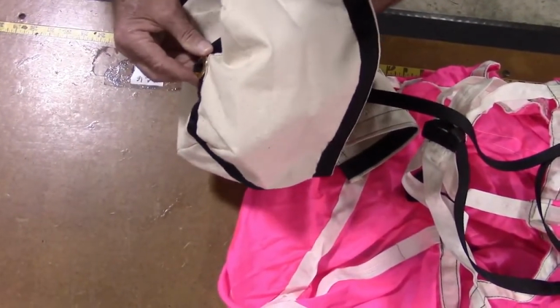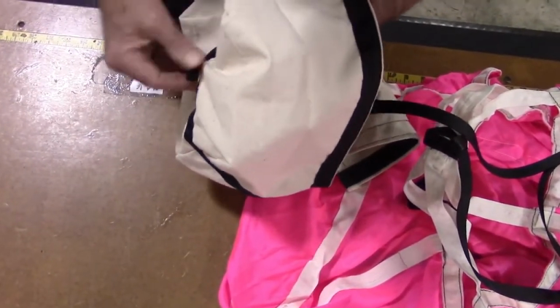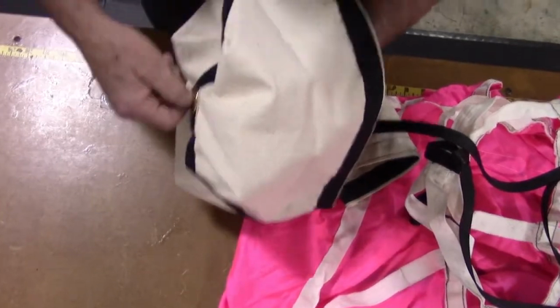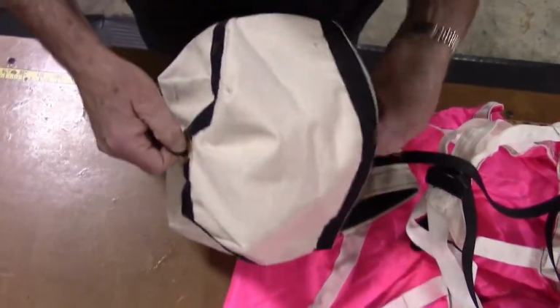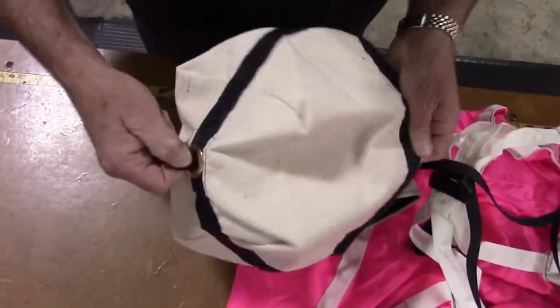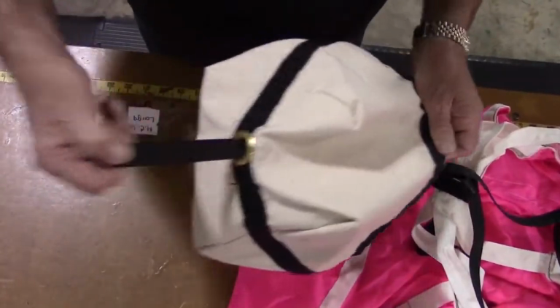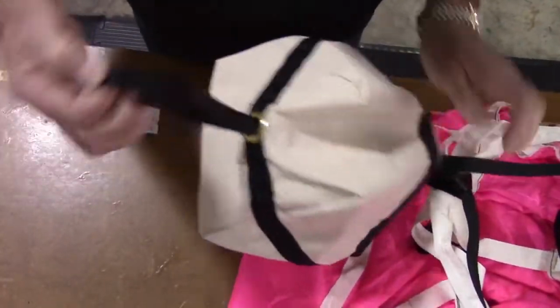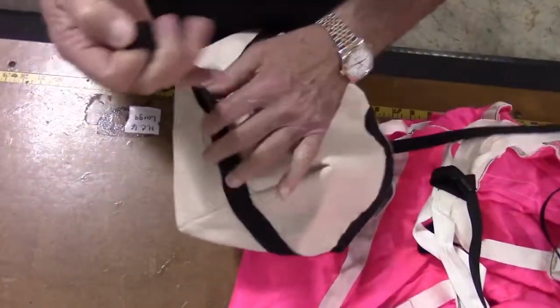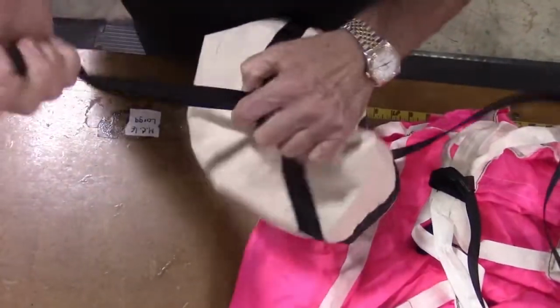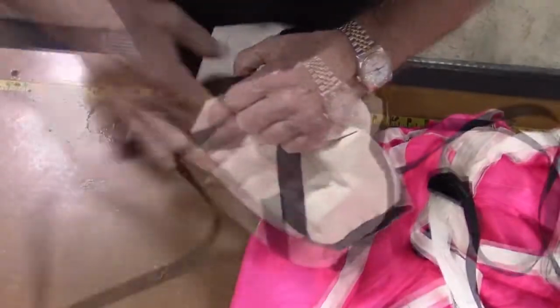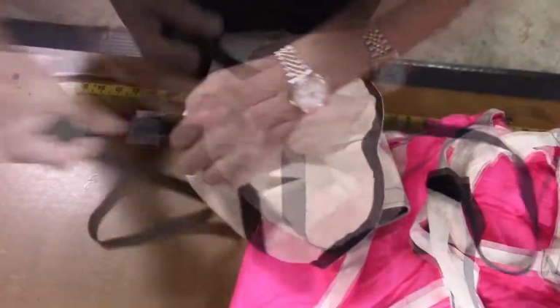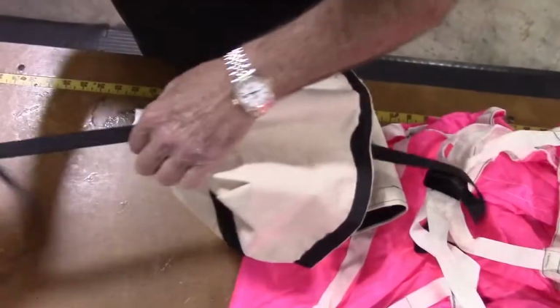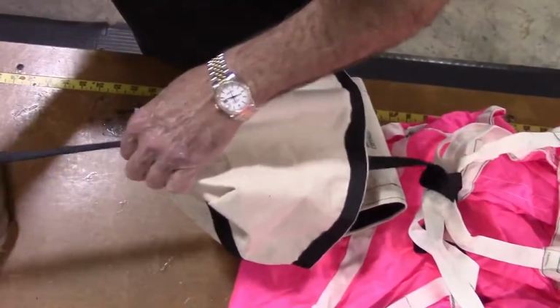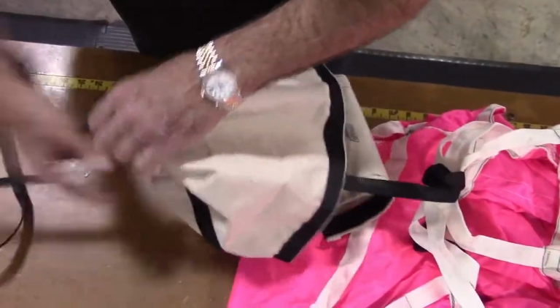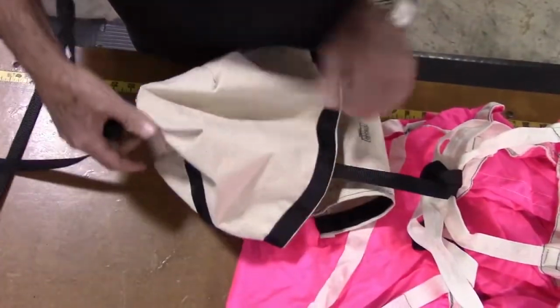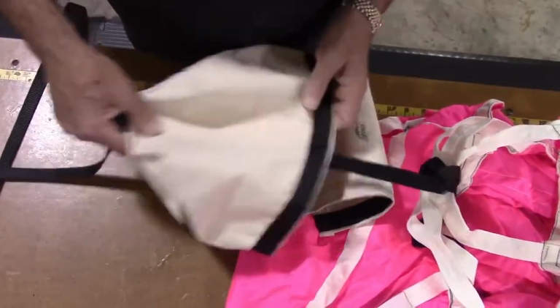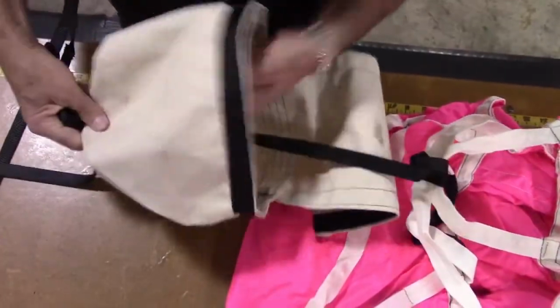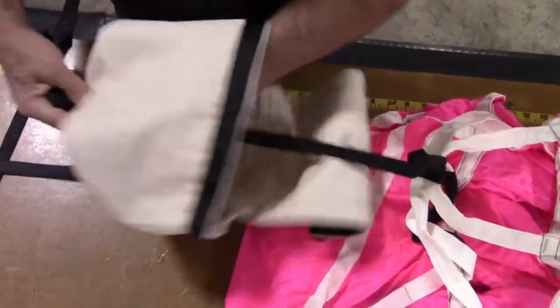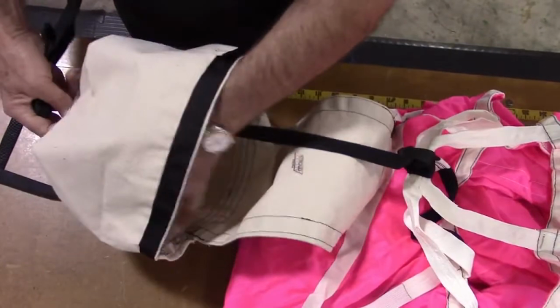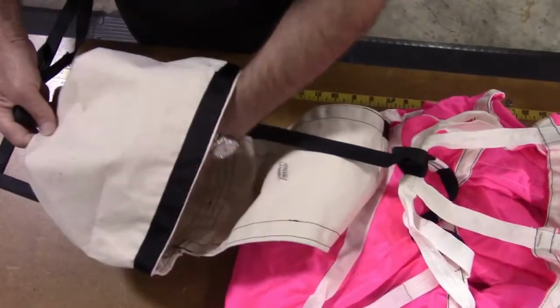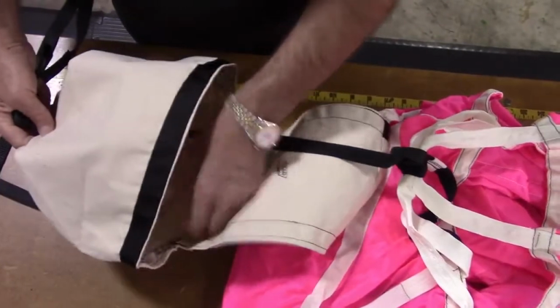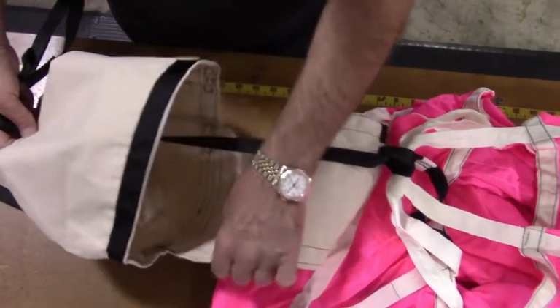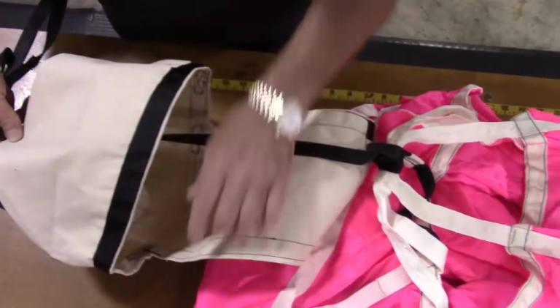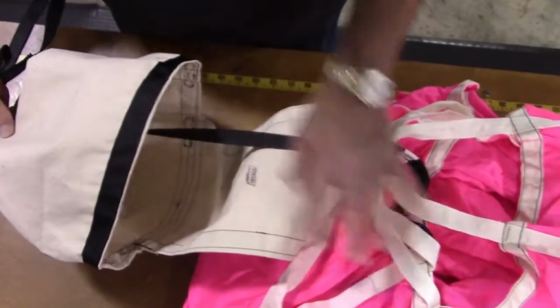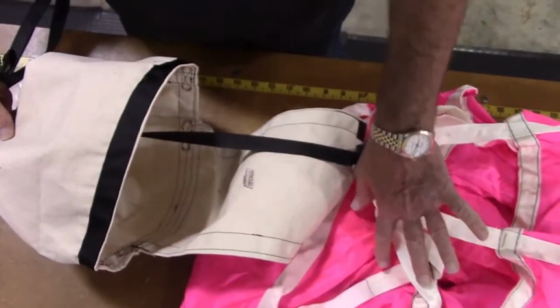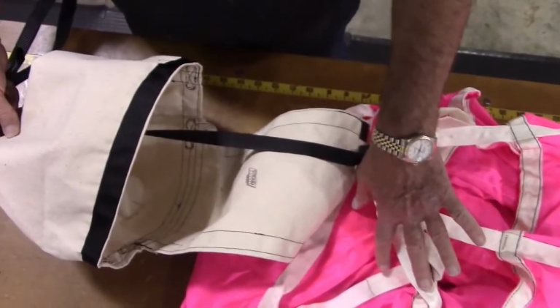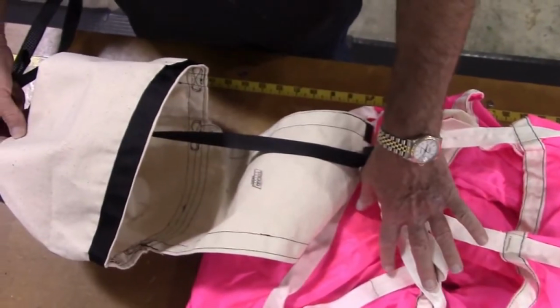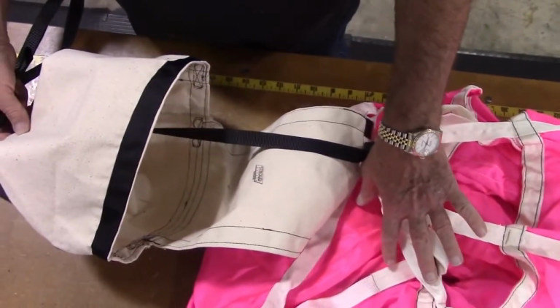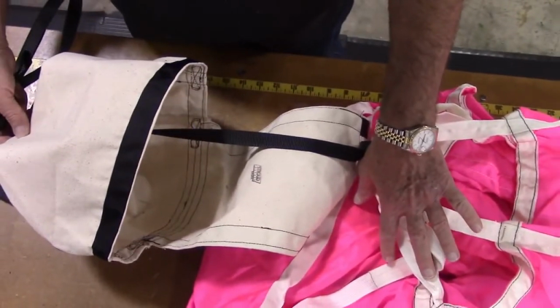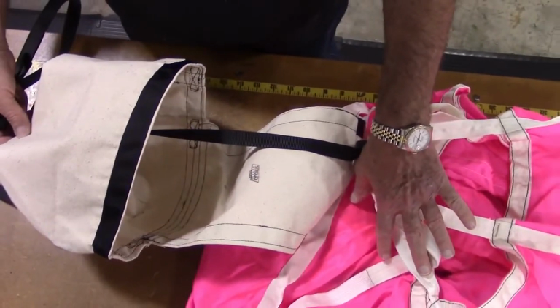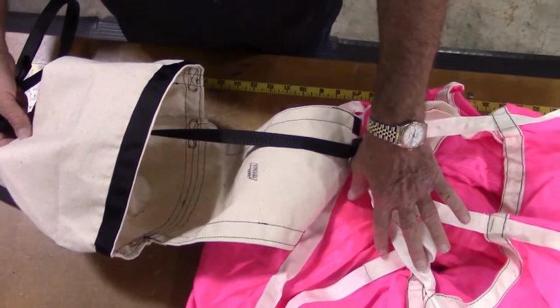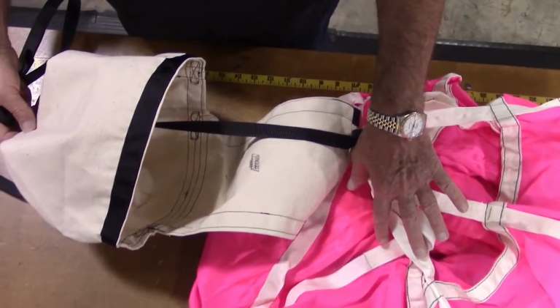Pull most of the bridle cord through the grommet. Make sure that the opening of the bag is facing the canopy or you will not be able to pack the chute.